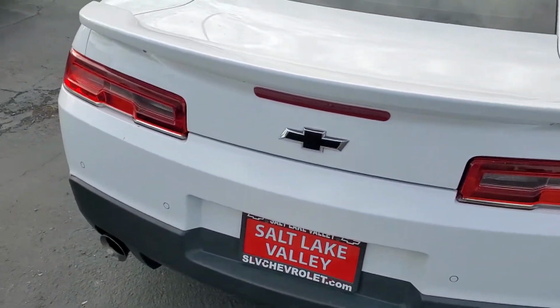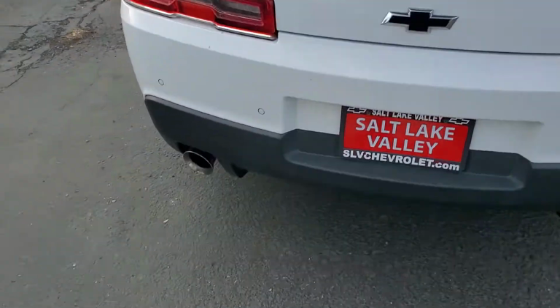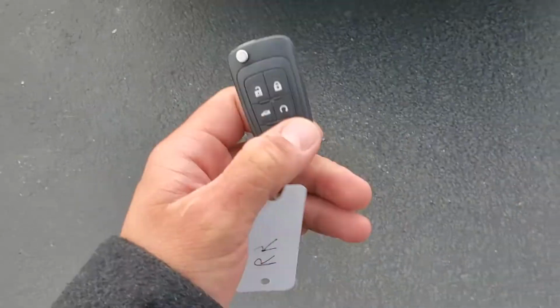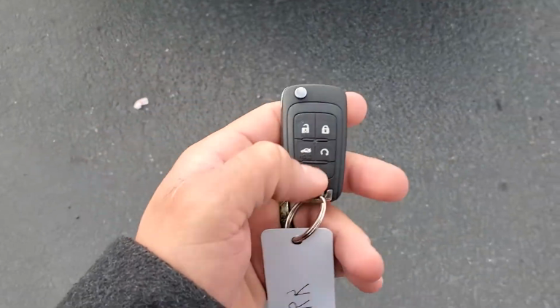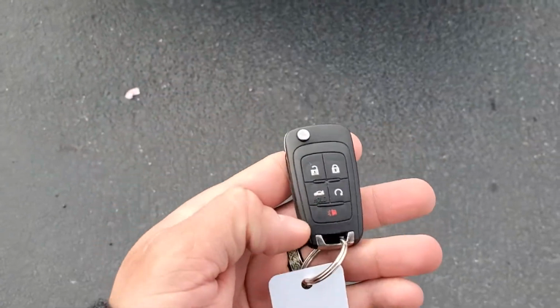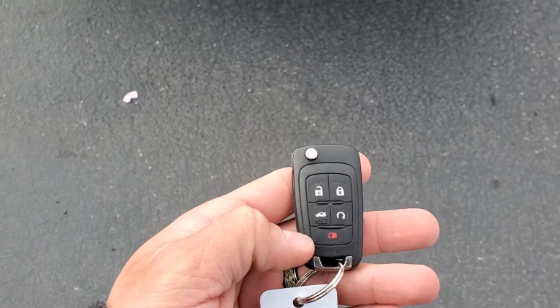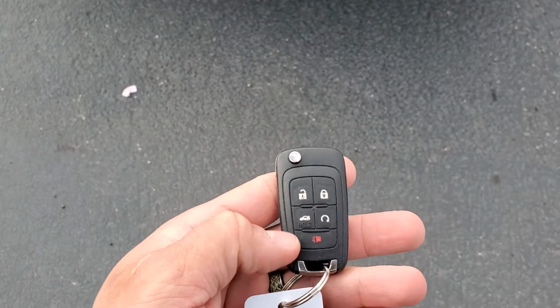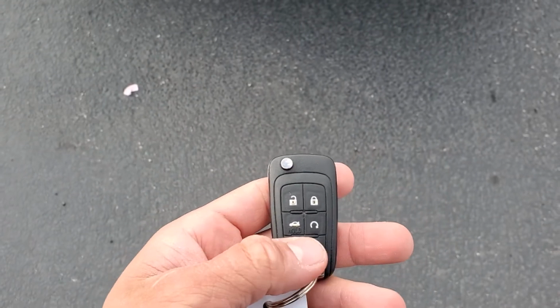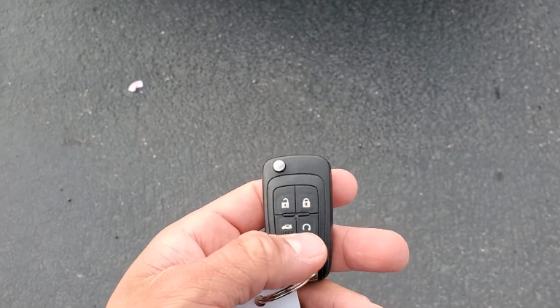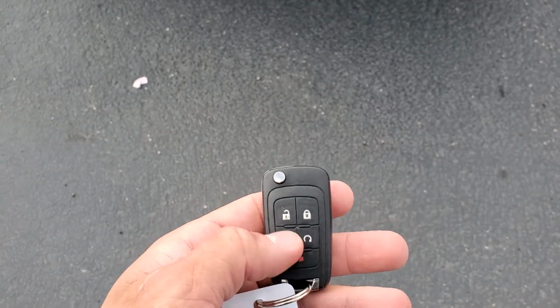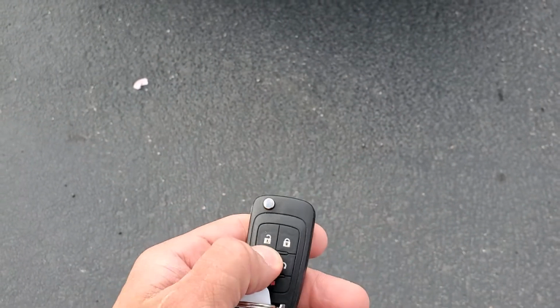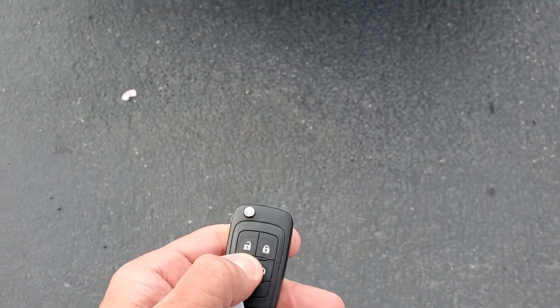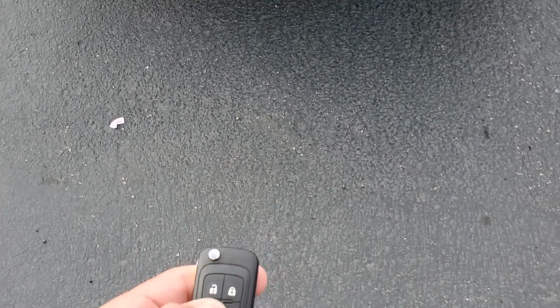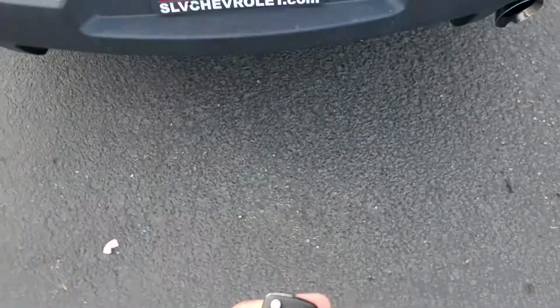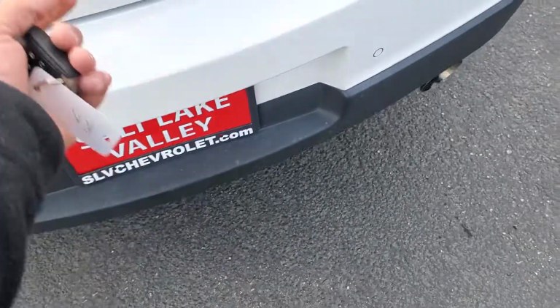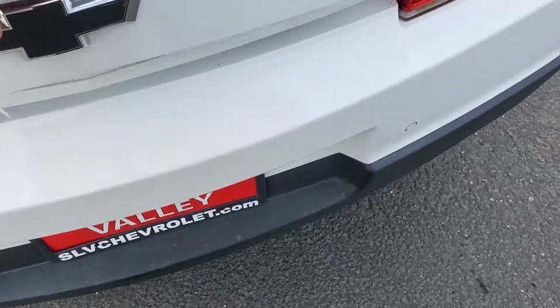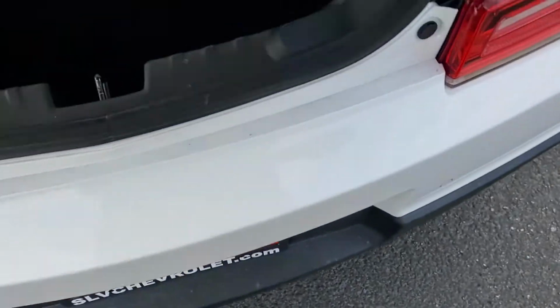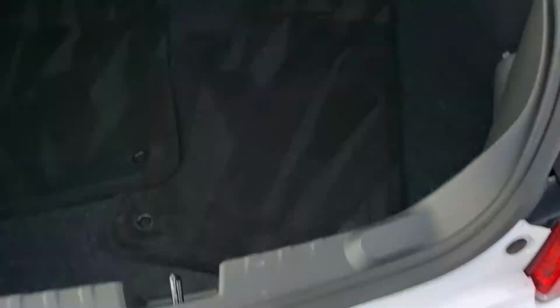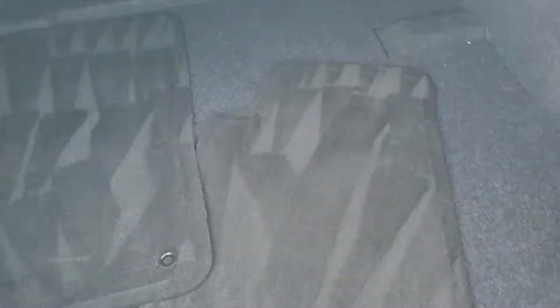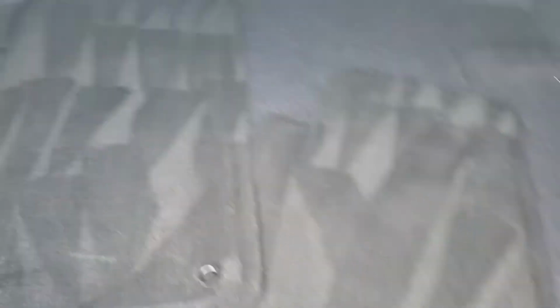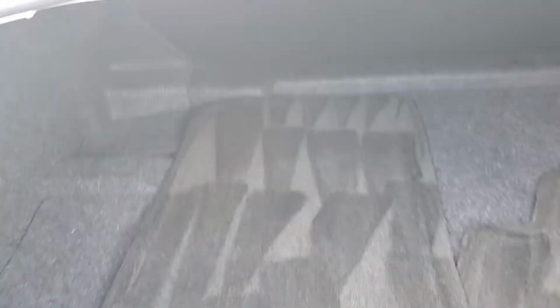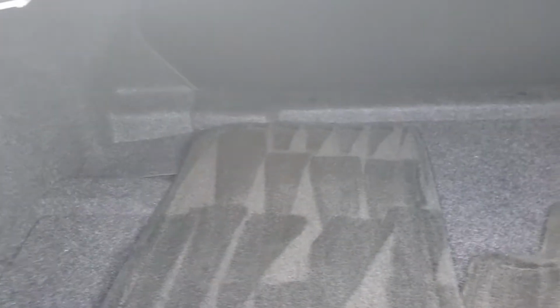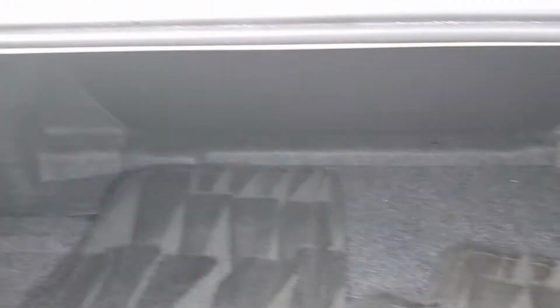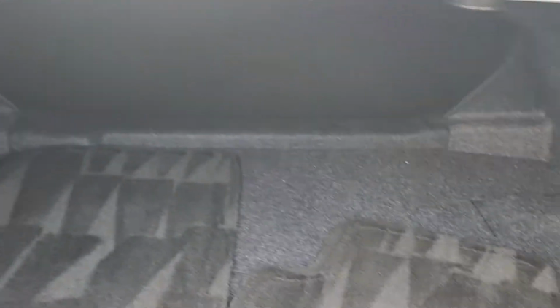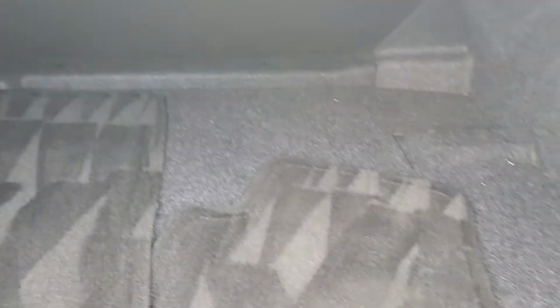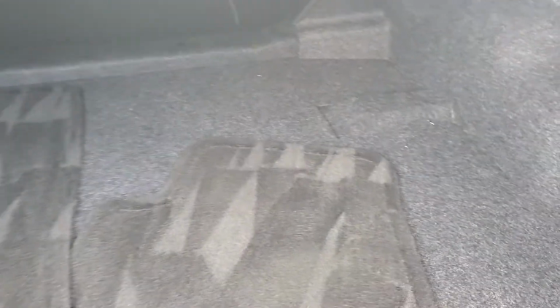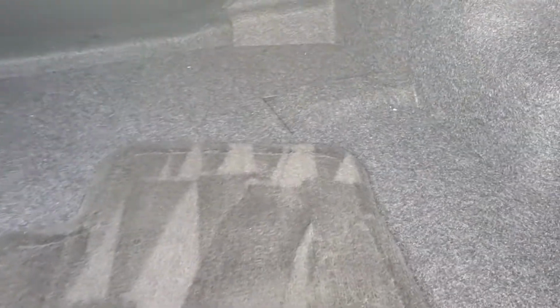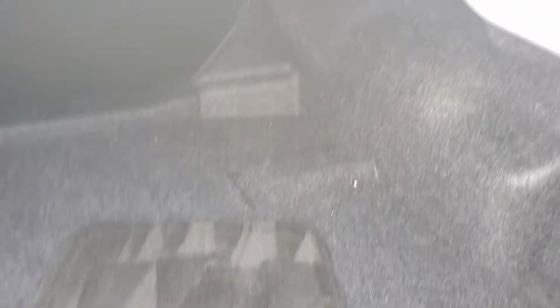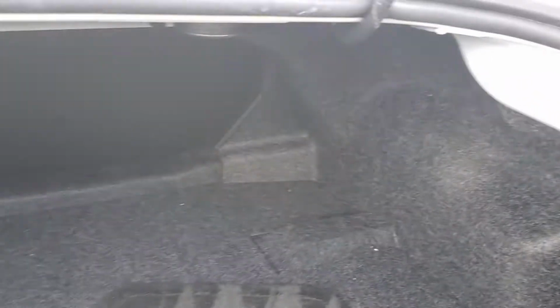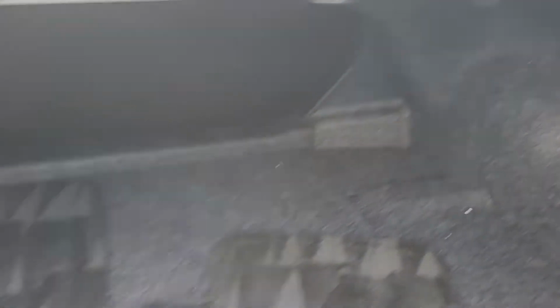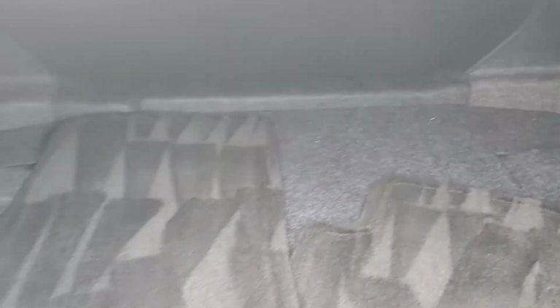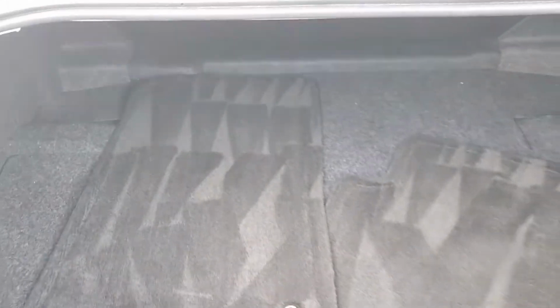On the controller you do have a remote start, as well as for the trunk. Take a look in here — it is a very good sized trunk.